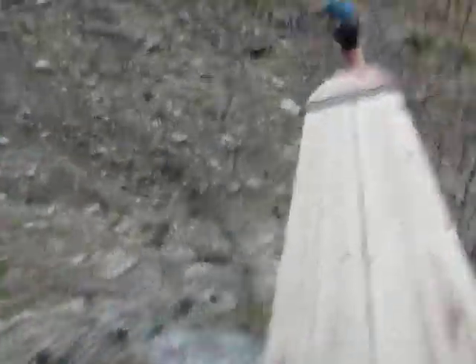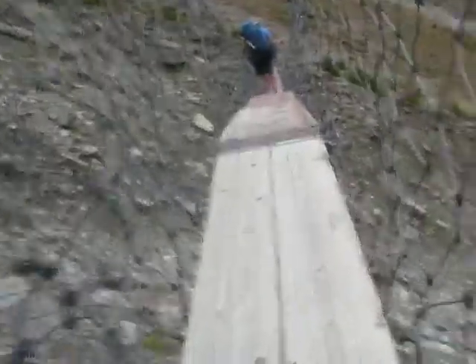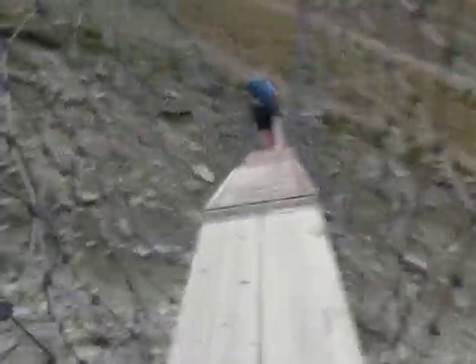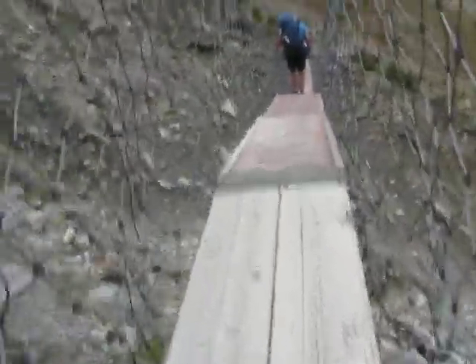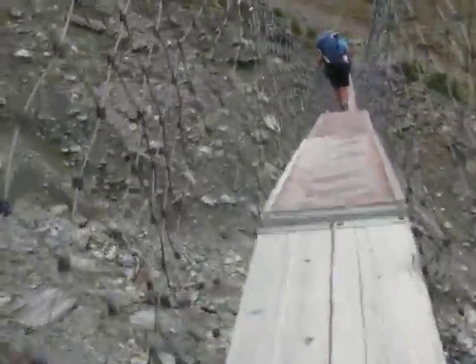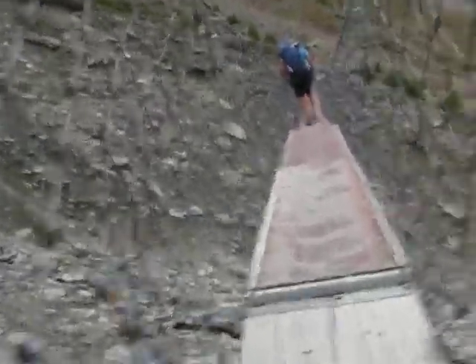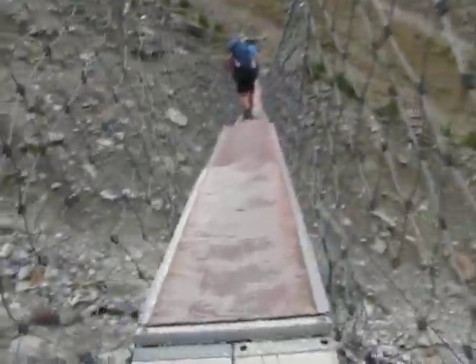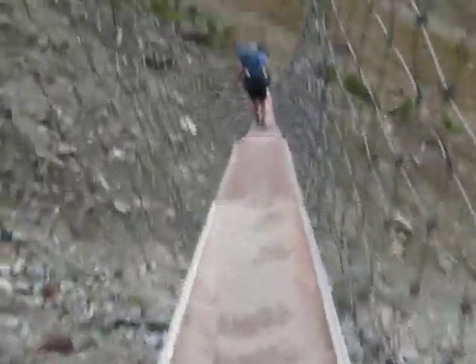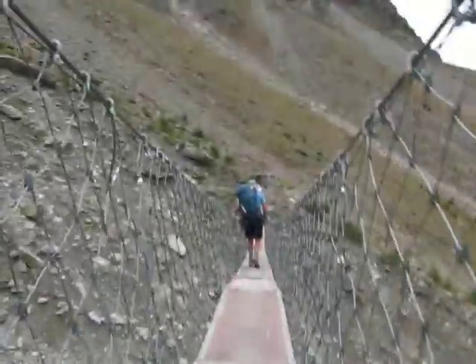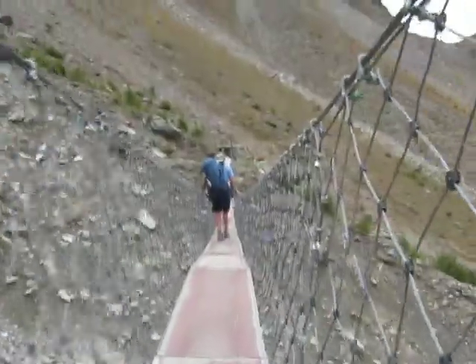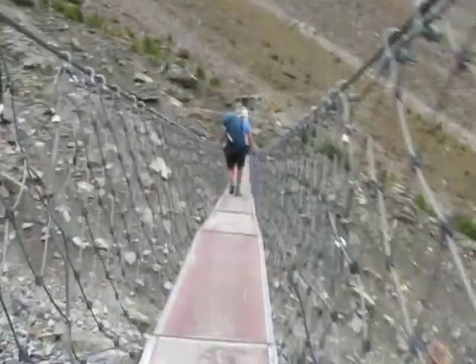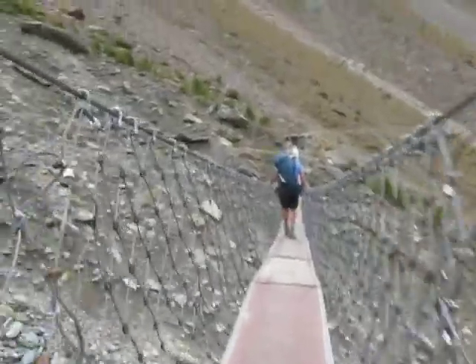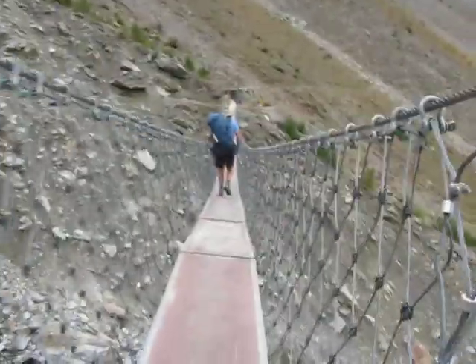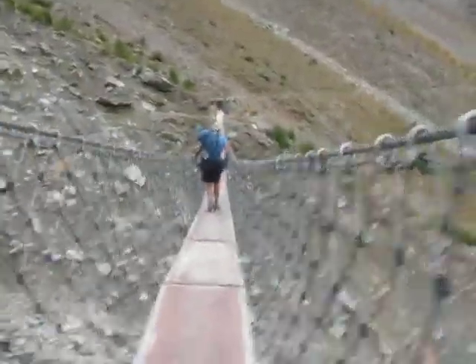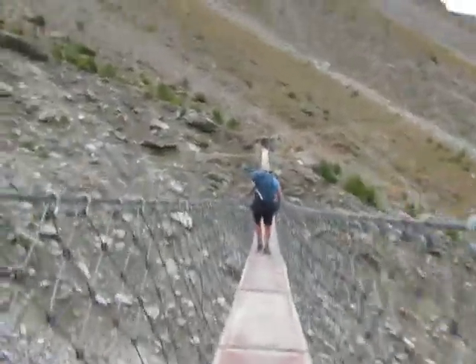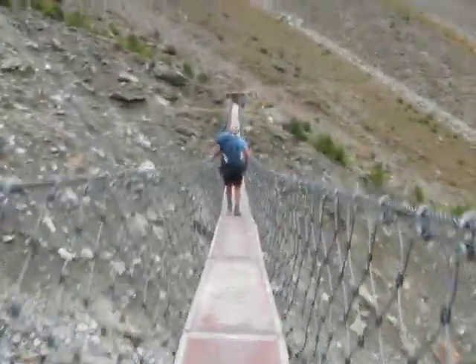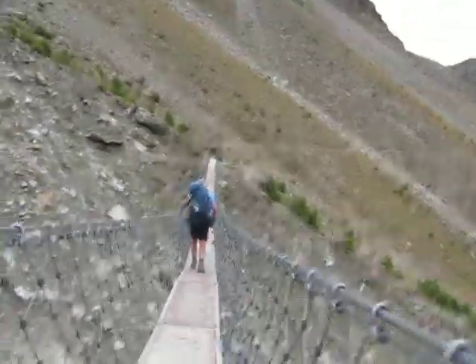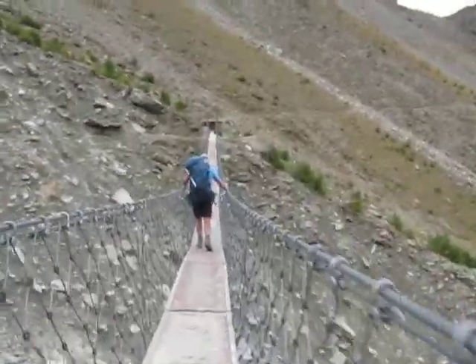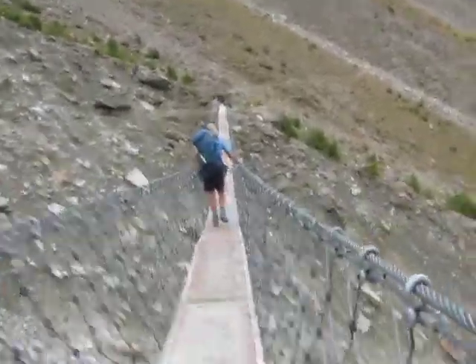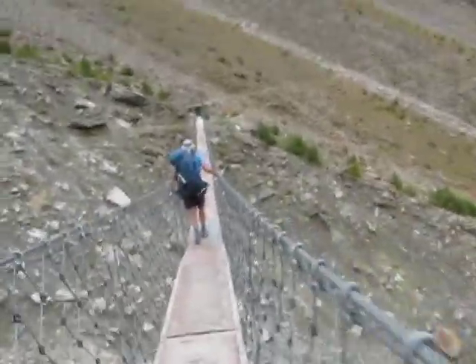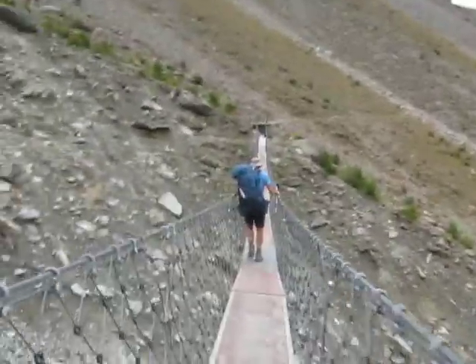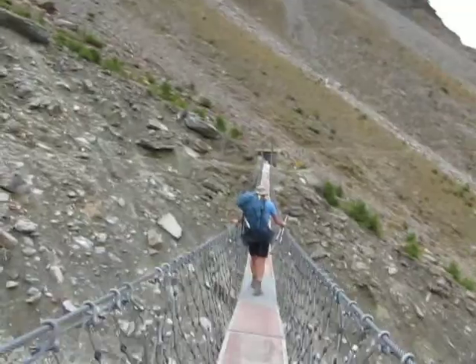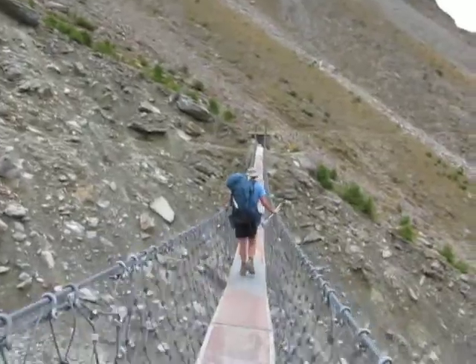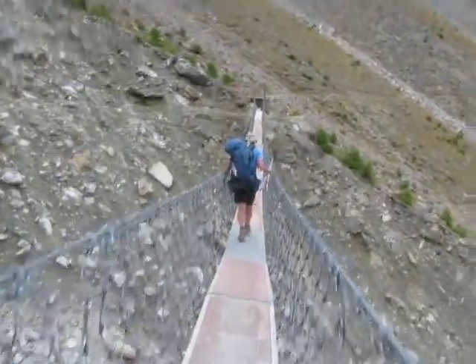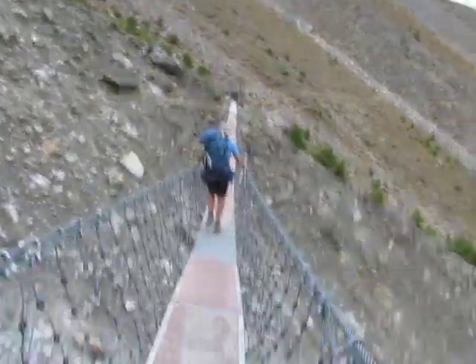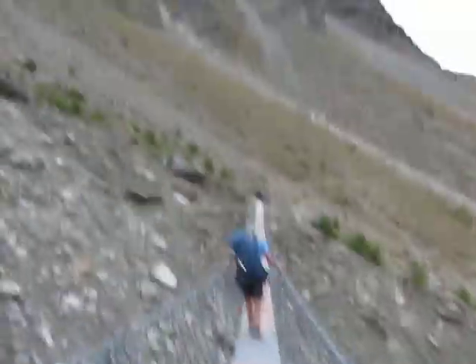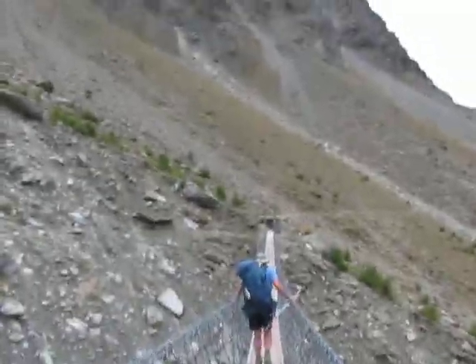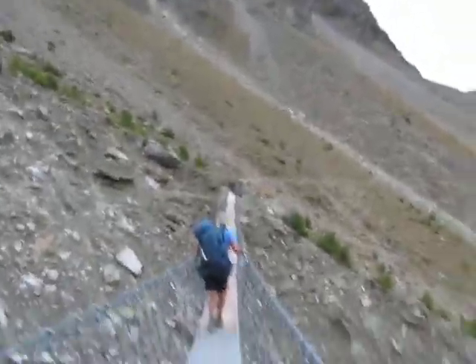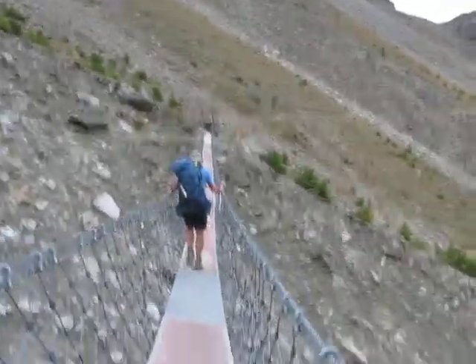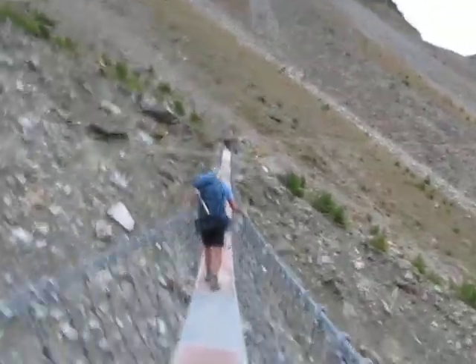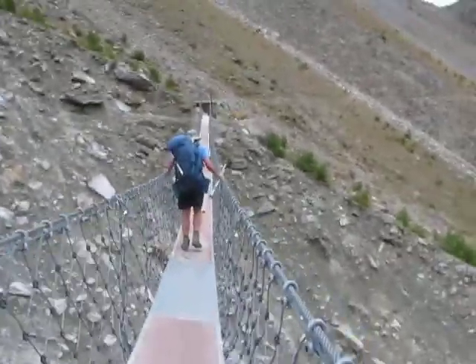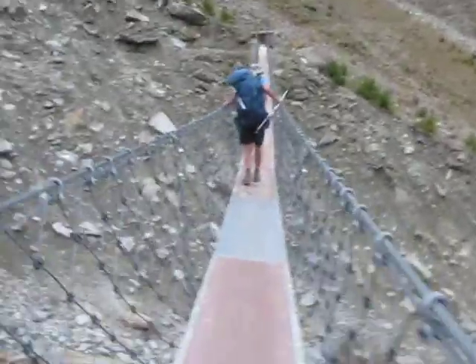I don't really think it would save you if you actually fell. Feels good and safe right there — slightly, perhaps slightly safer than a Nepali bridge.